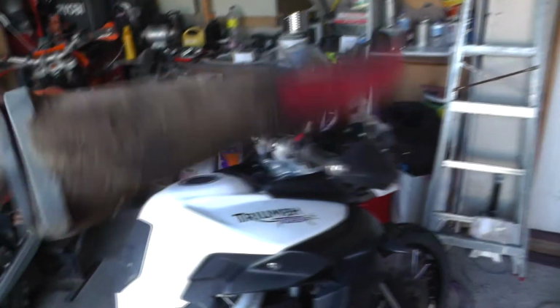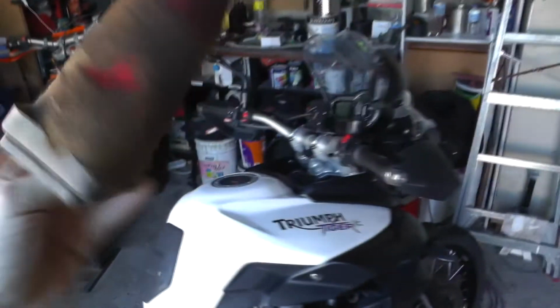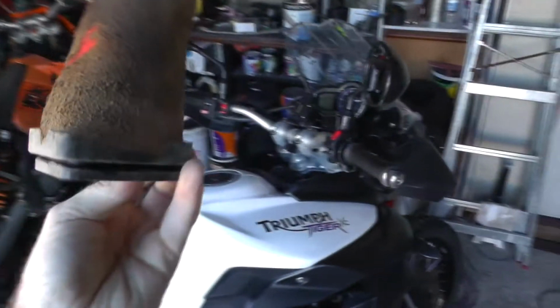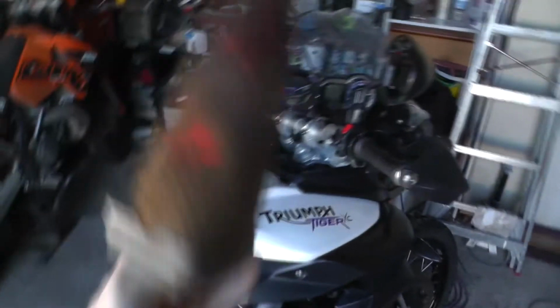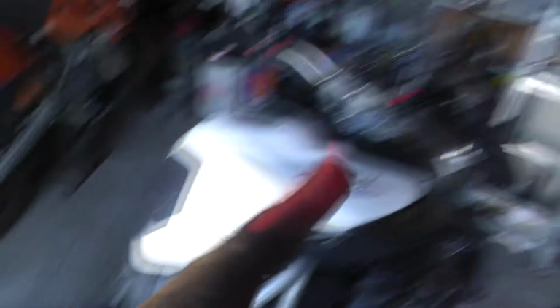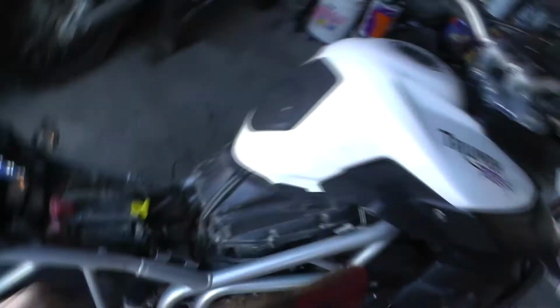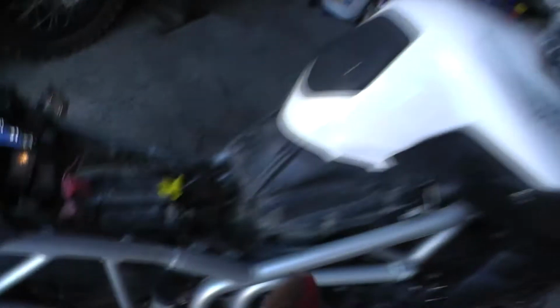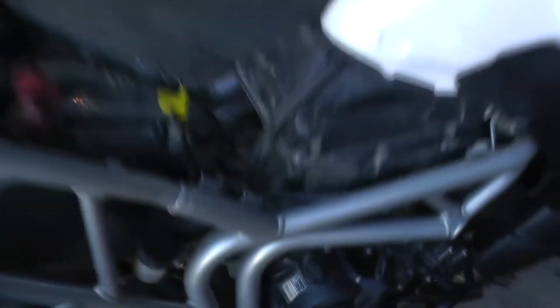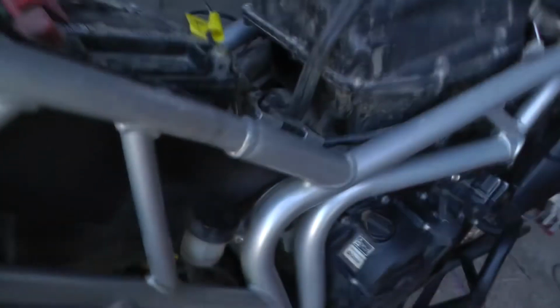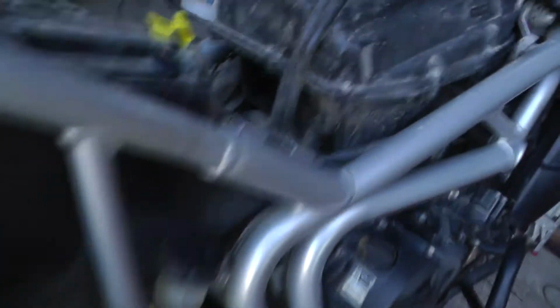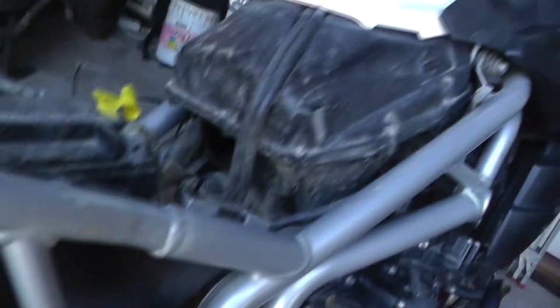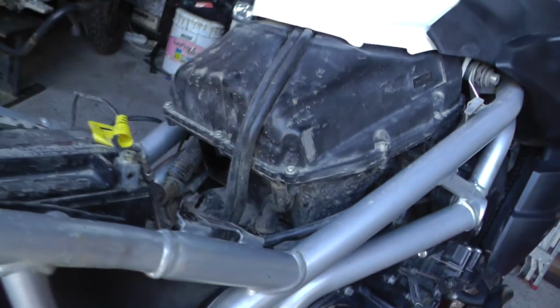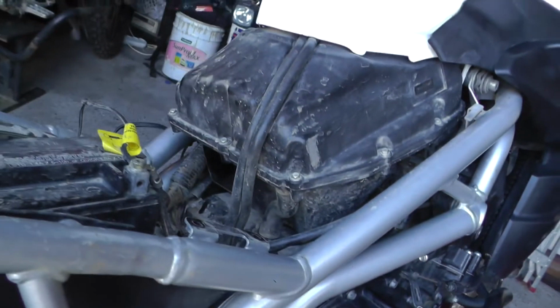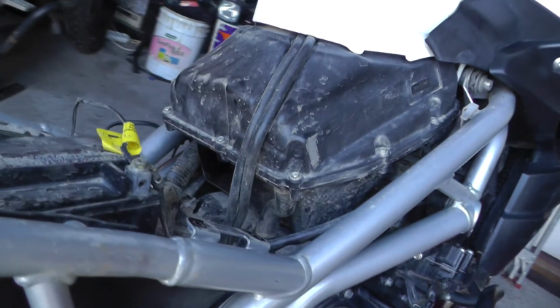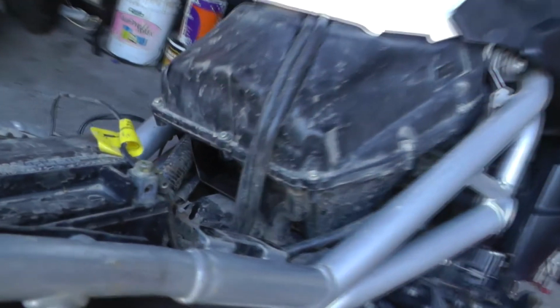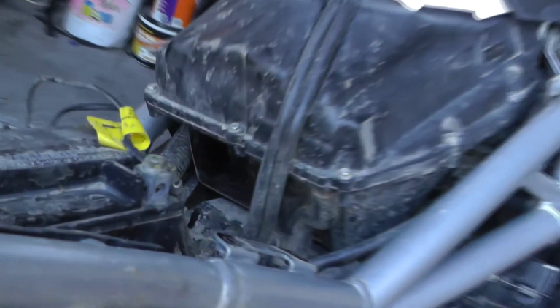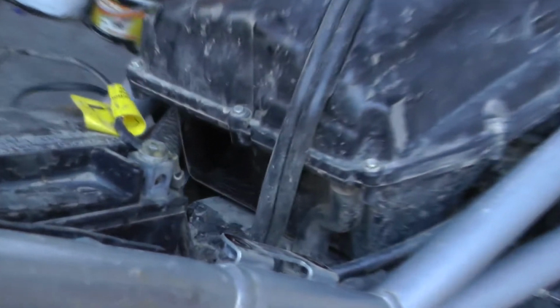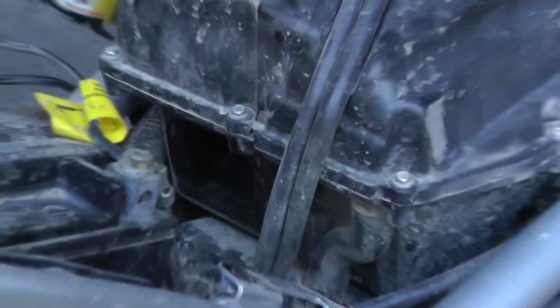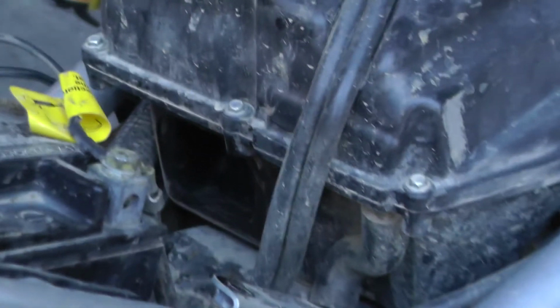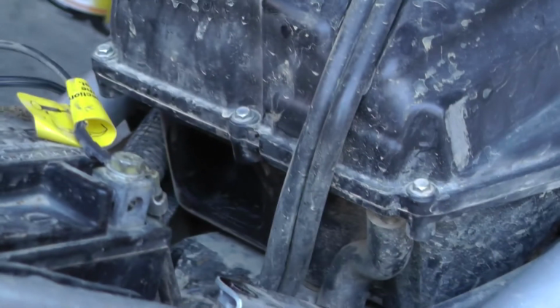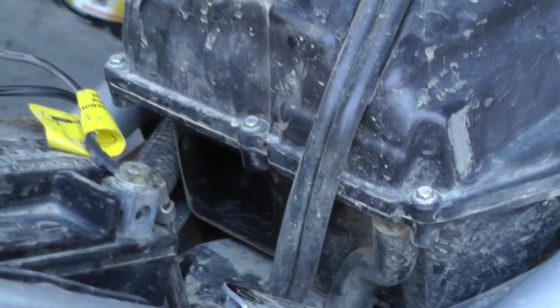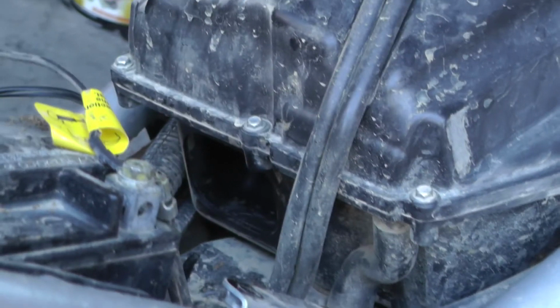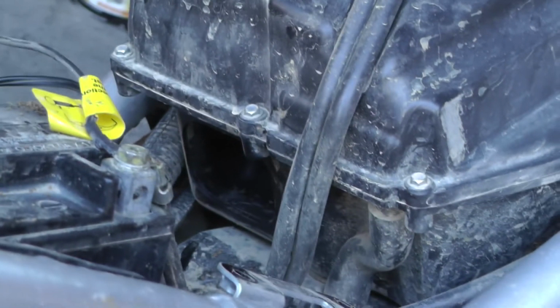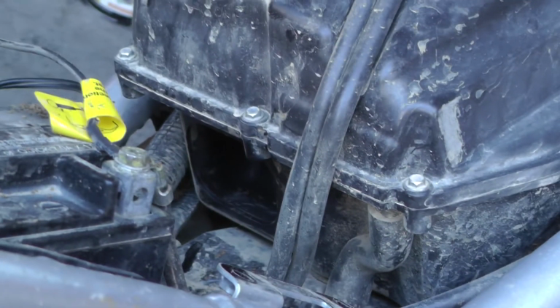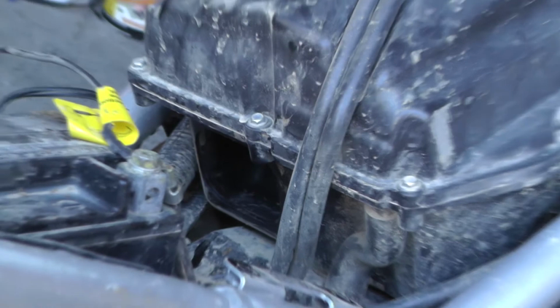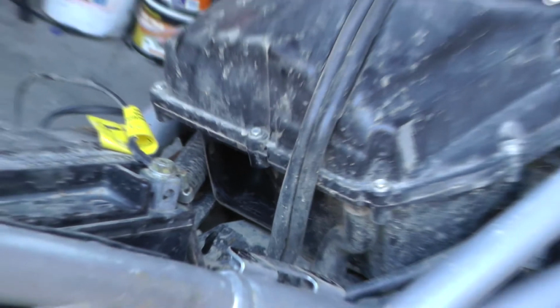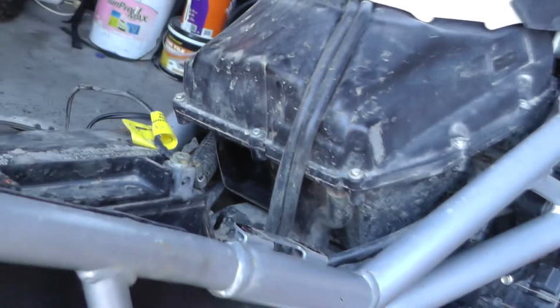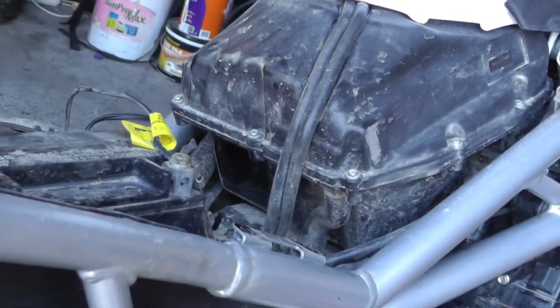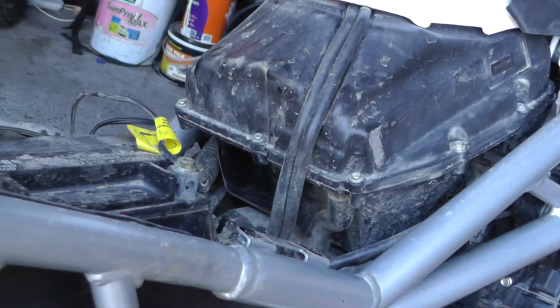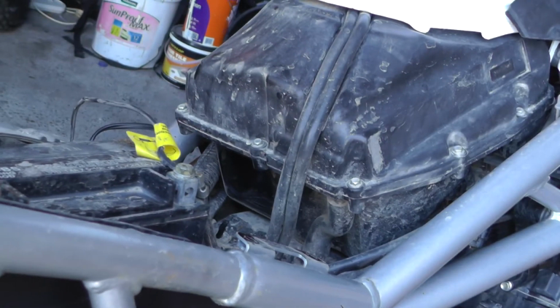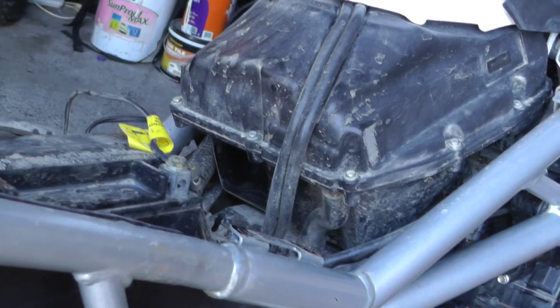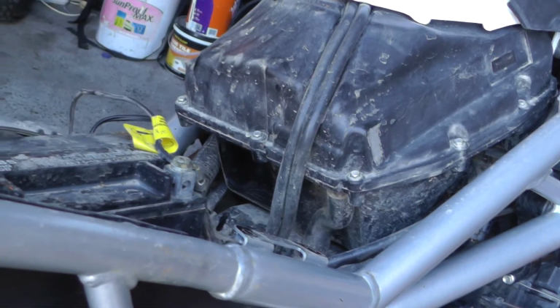So yeah, just give it a clean, push it back into the hole — which you can see under there — break it back together. Ten minutes, all good.